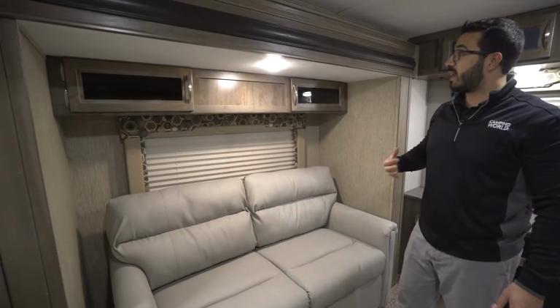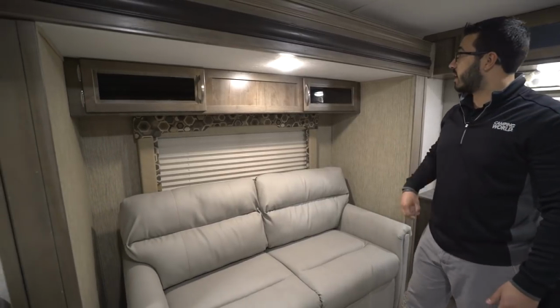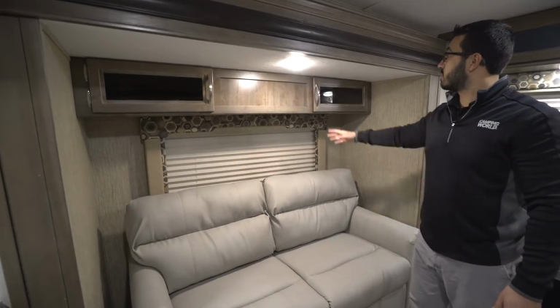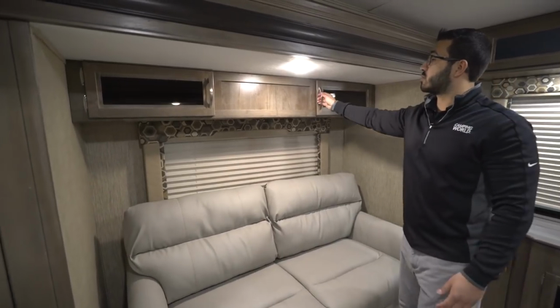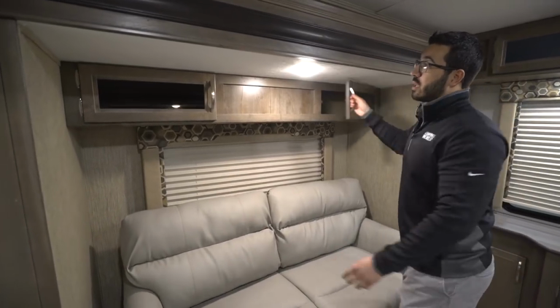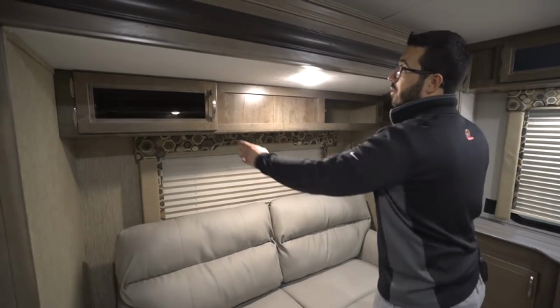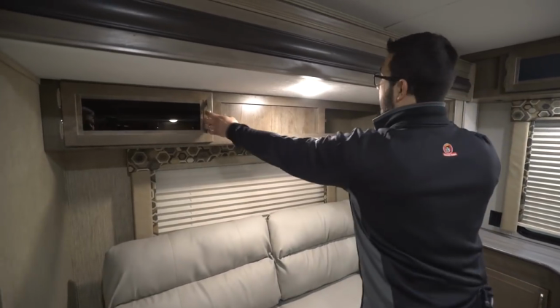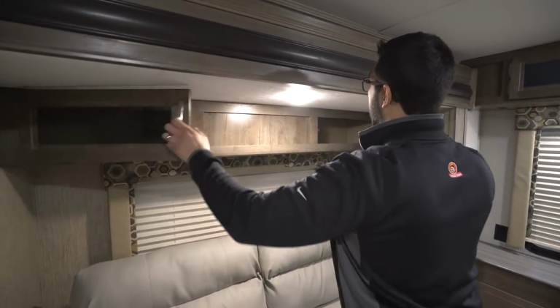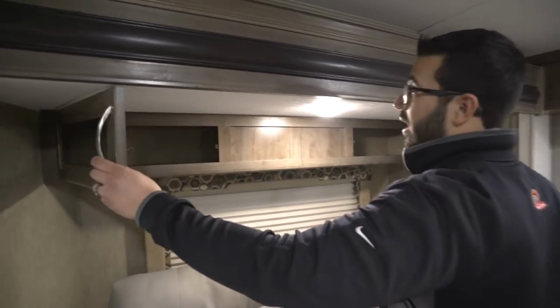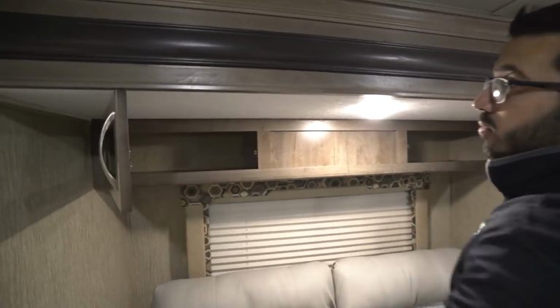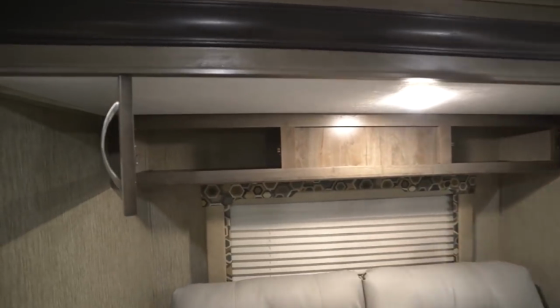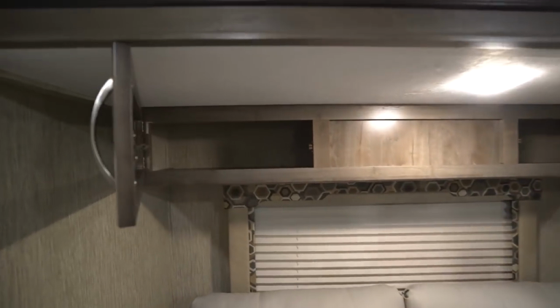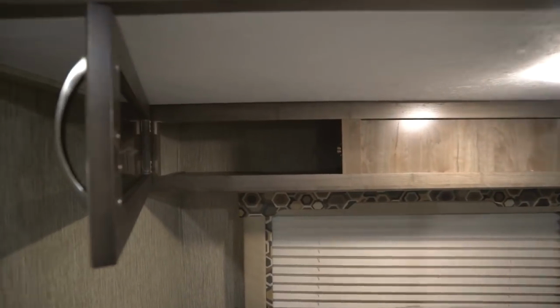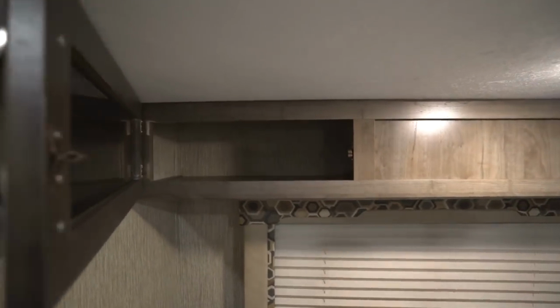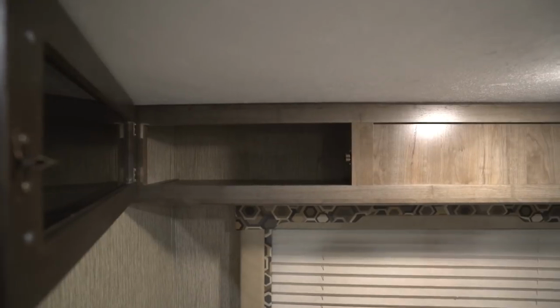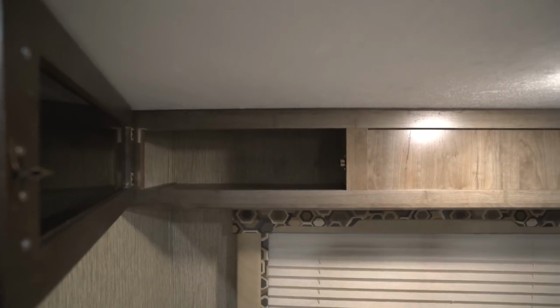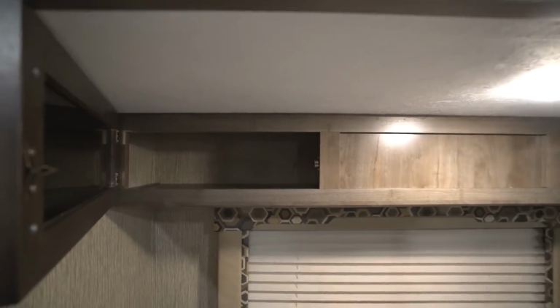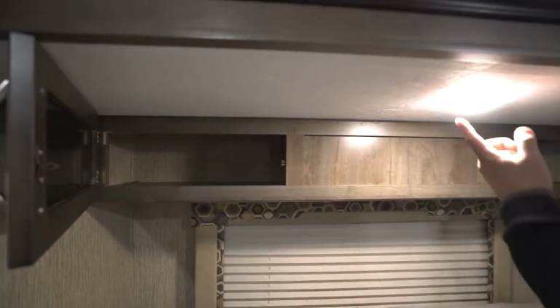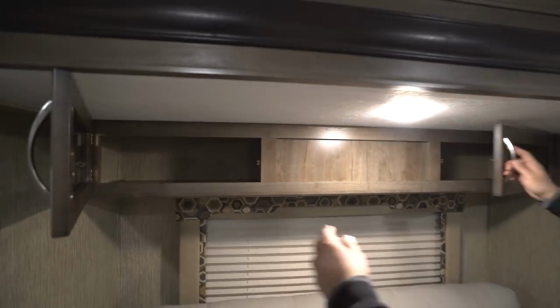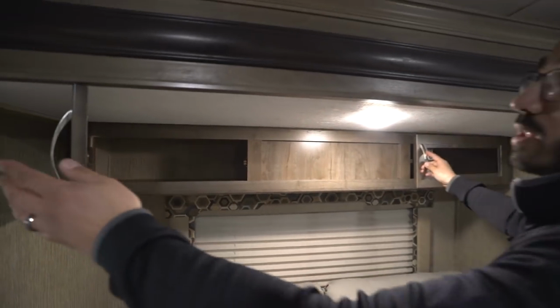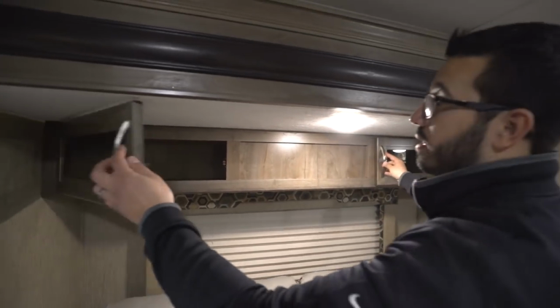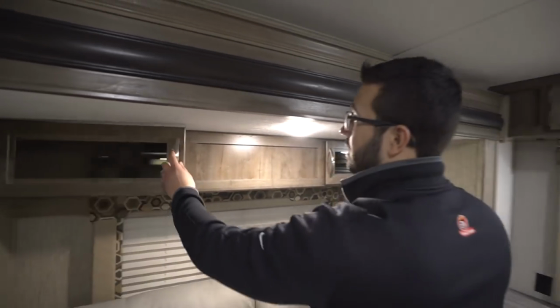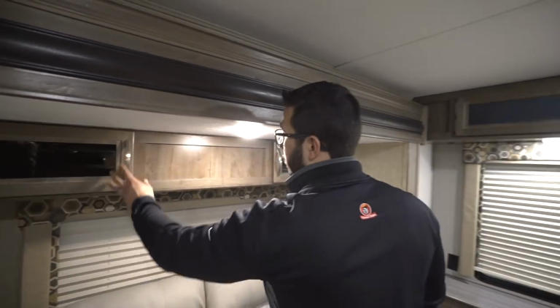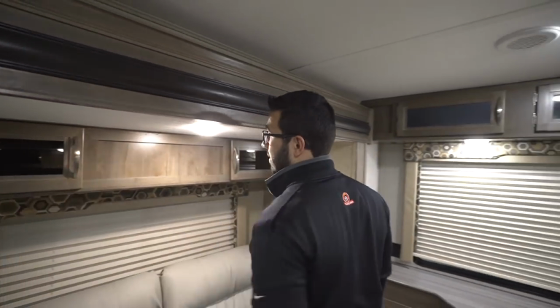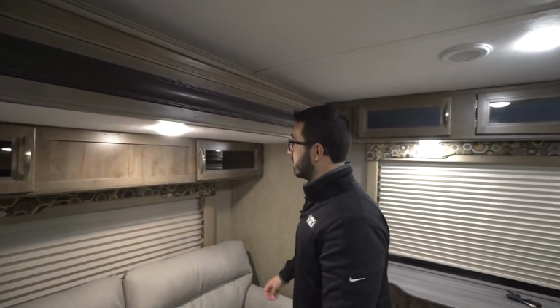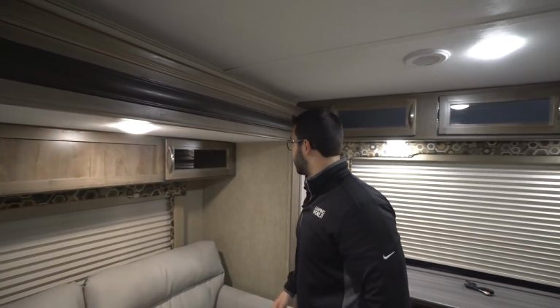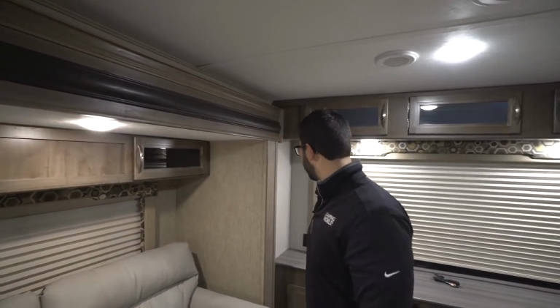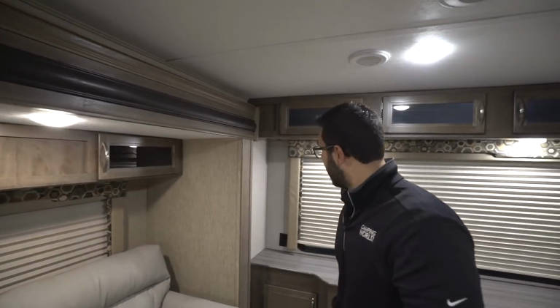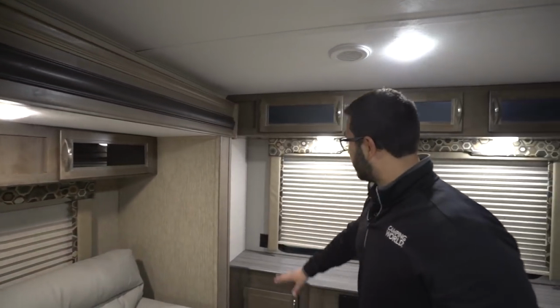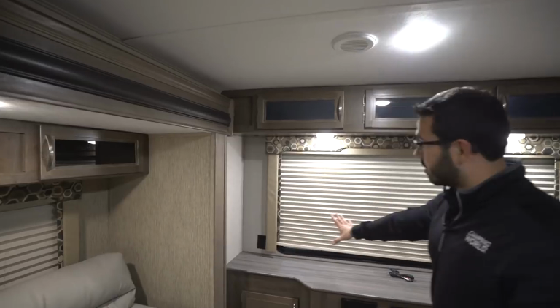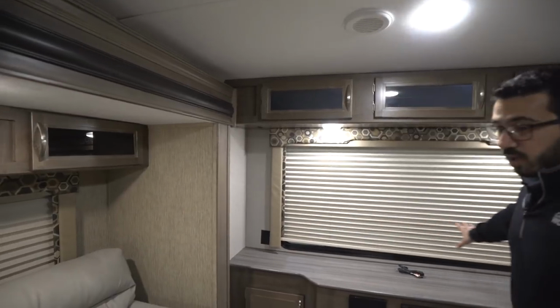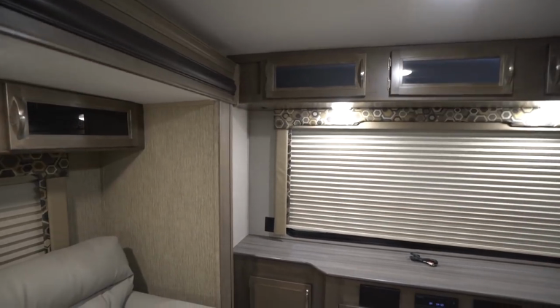I like the fact that they were able to put that in here. There's a window right behind it to let in some natural light, and right here you have some overhead compartments for a little extra storage, as well as an LED light right there in the center.